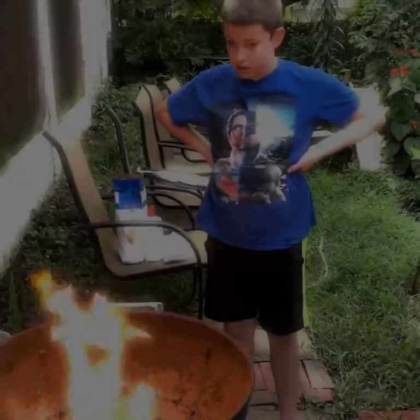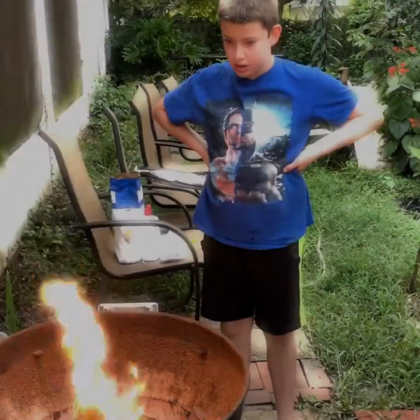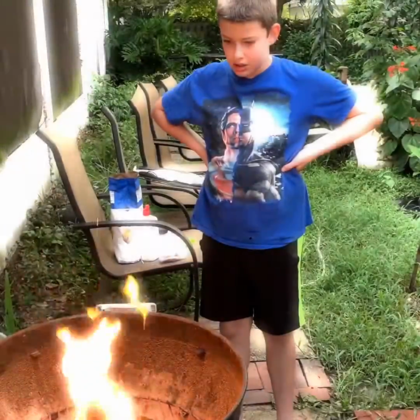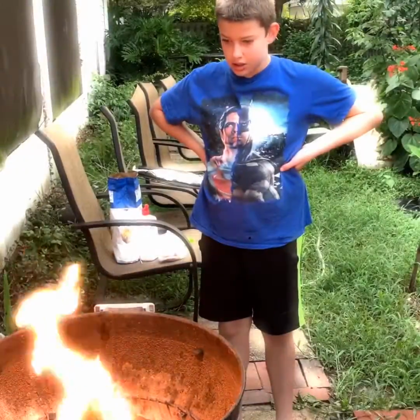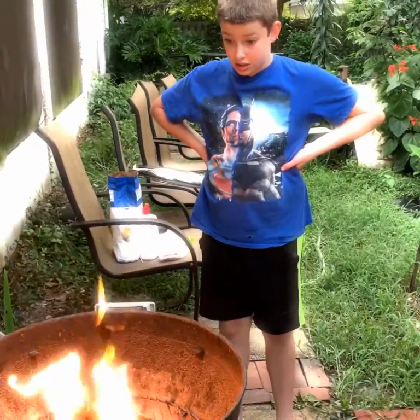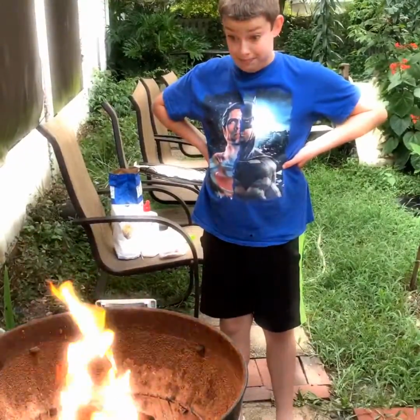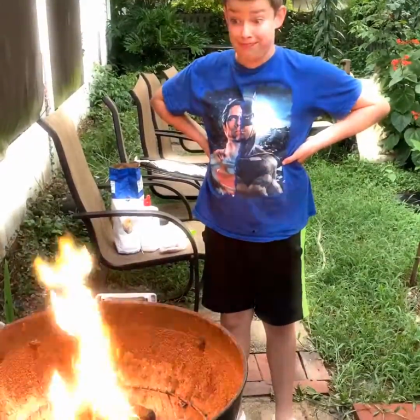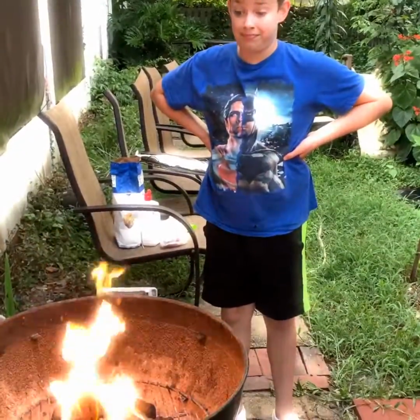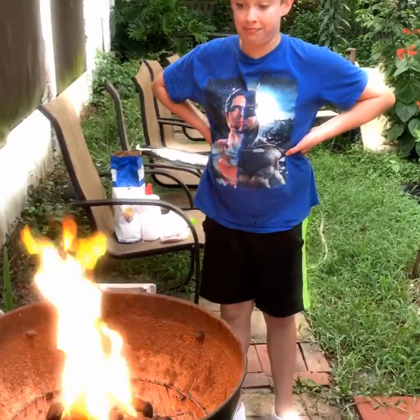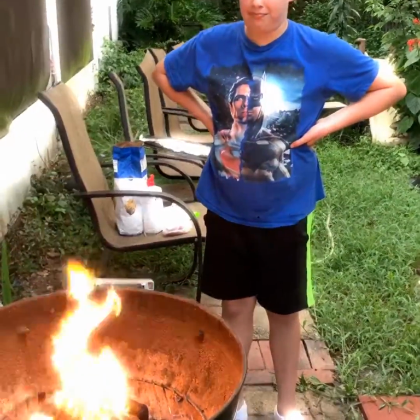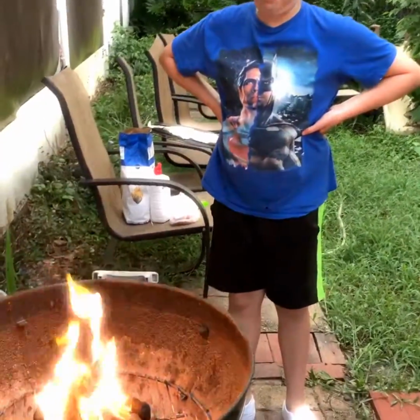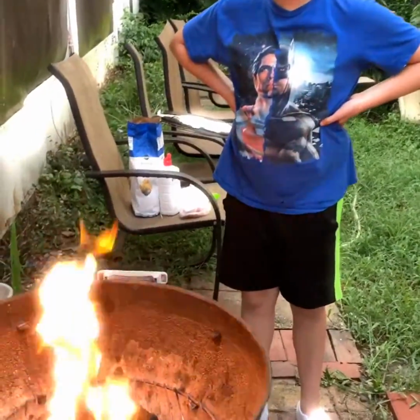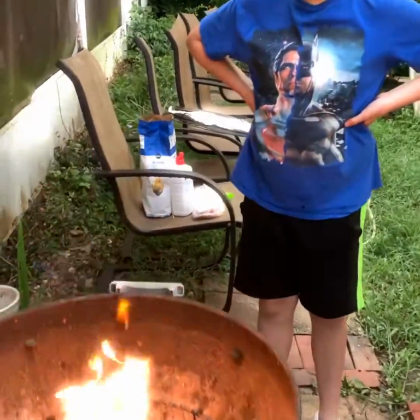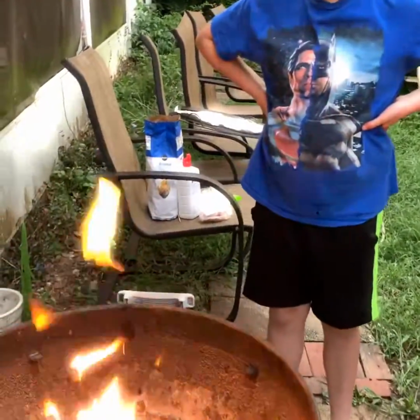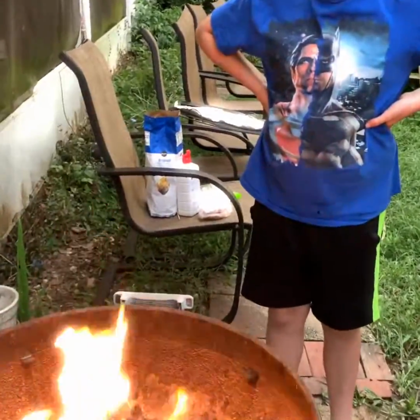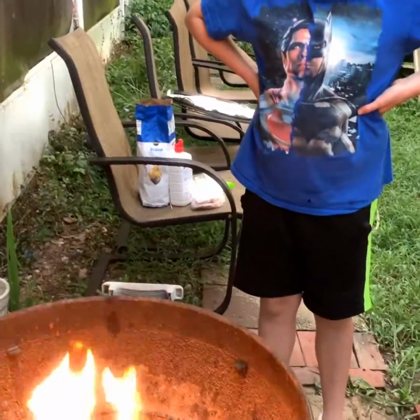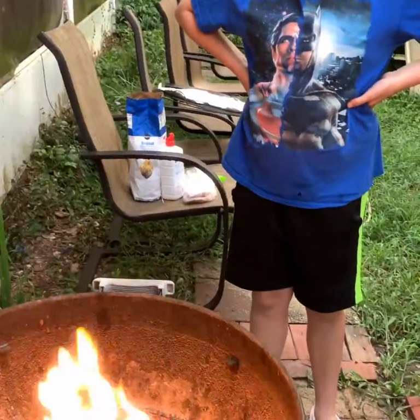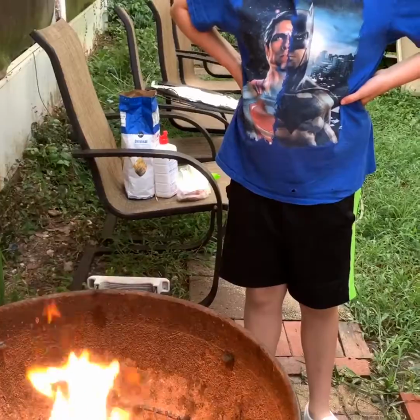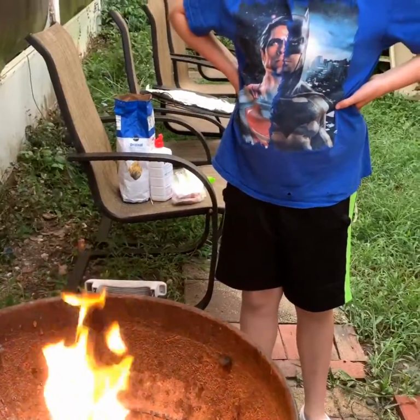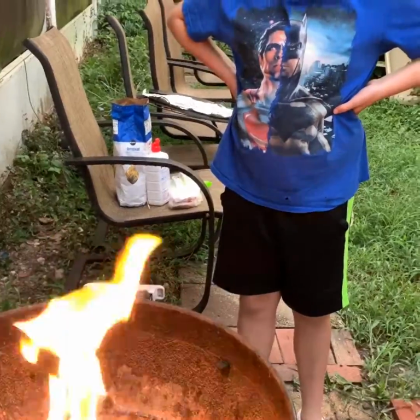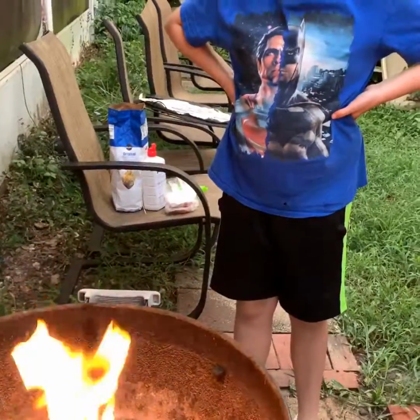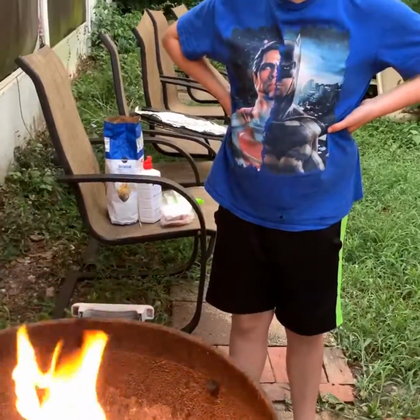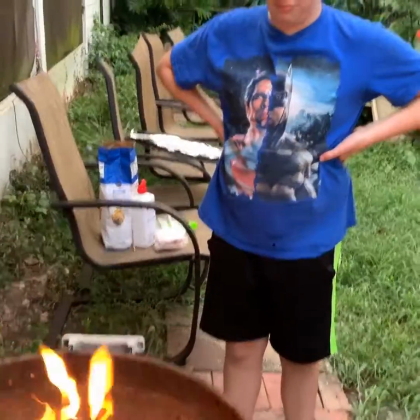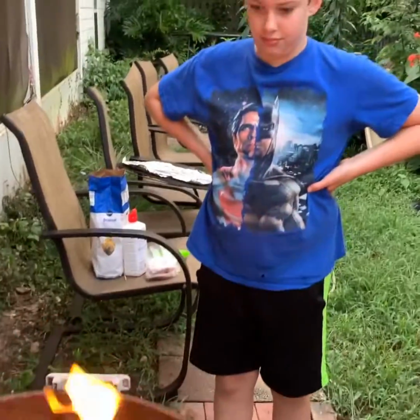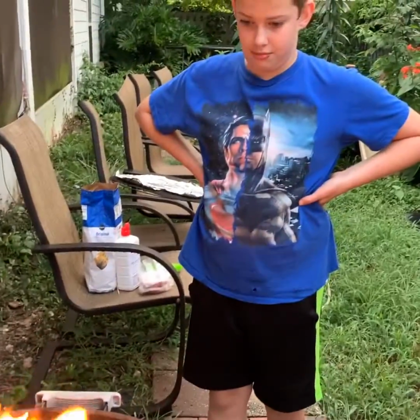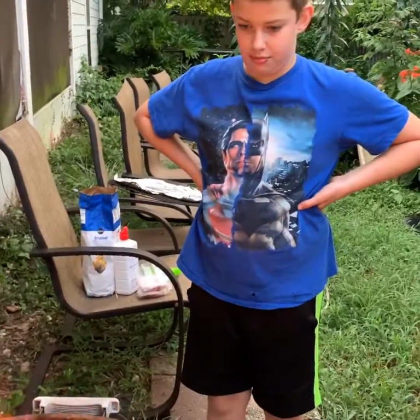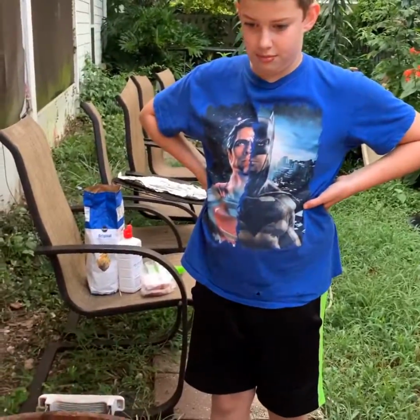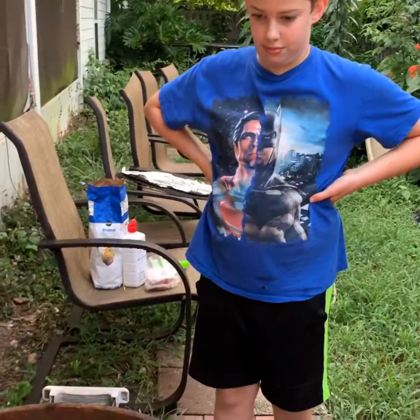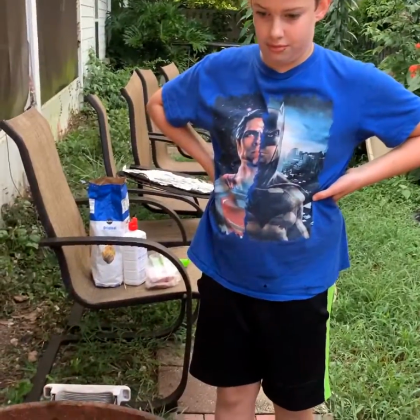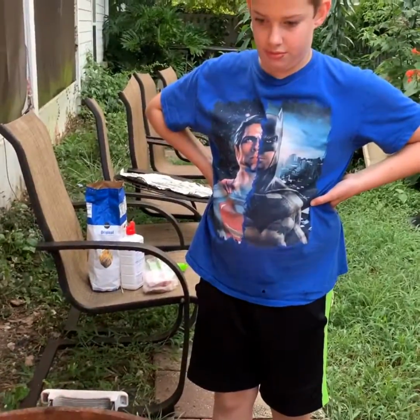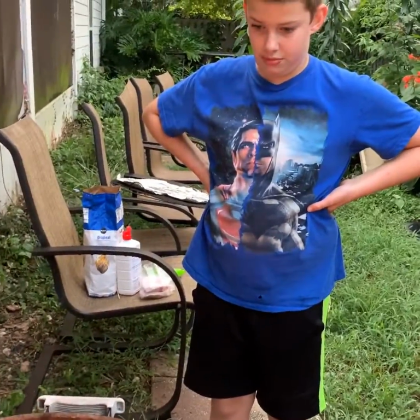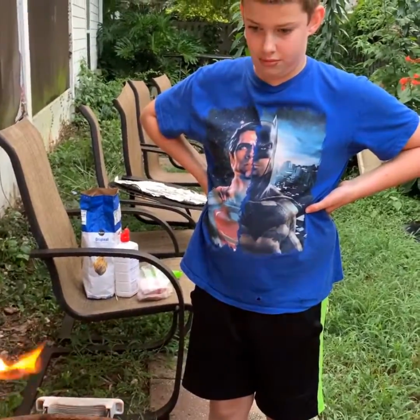Cool, huh? You just gotta get the charcoal going. It just takes a lot longer to cook this way than it does the other way.